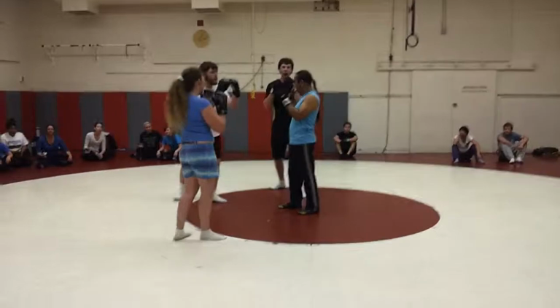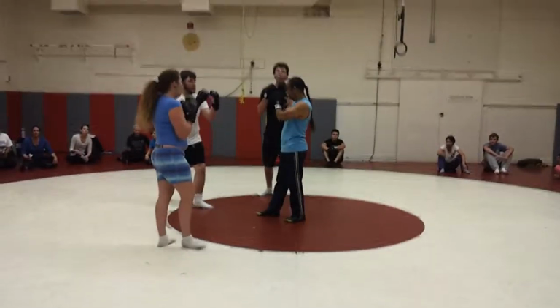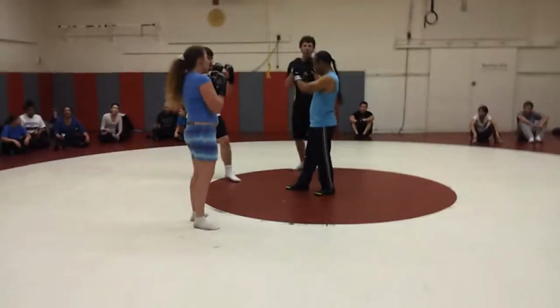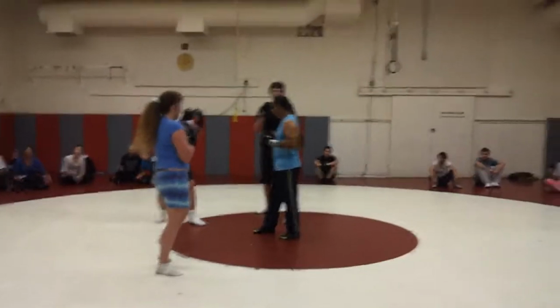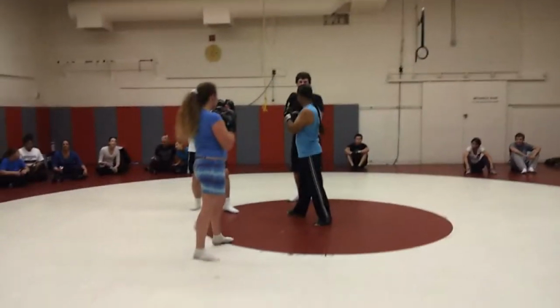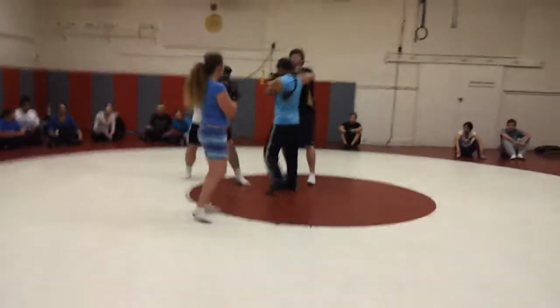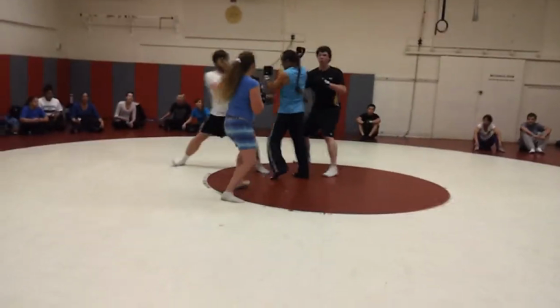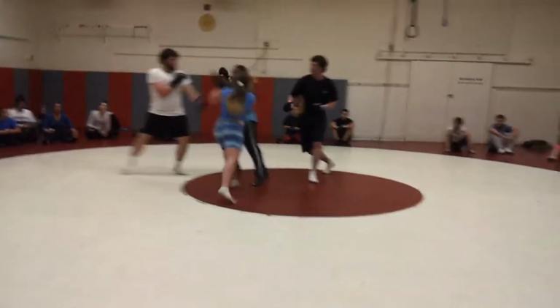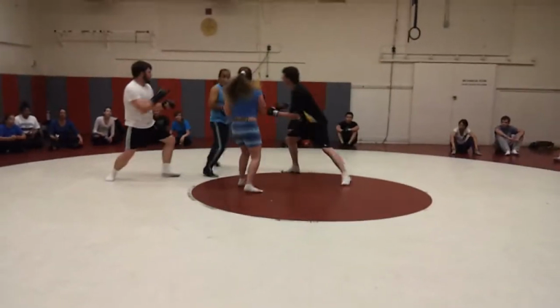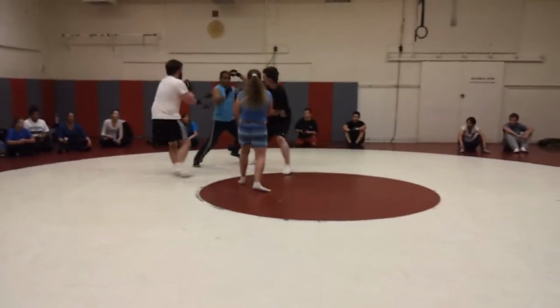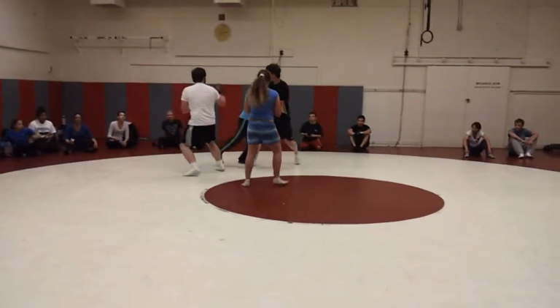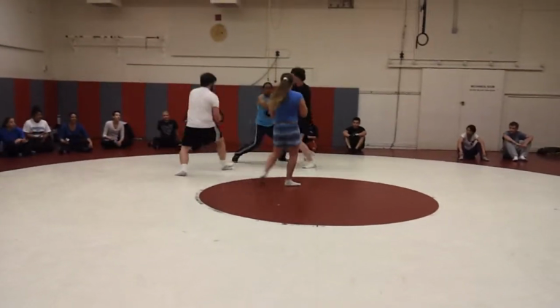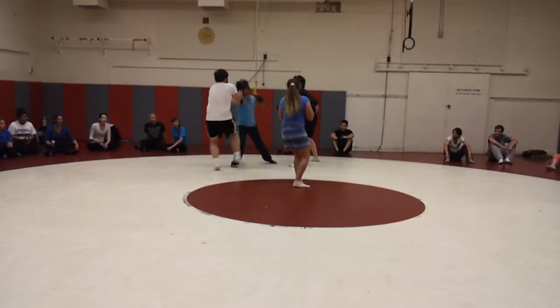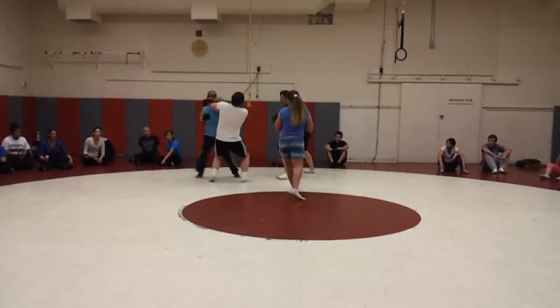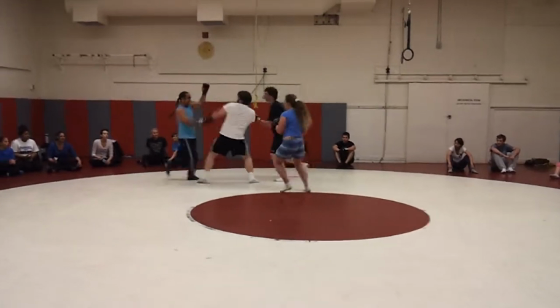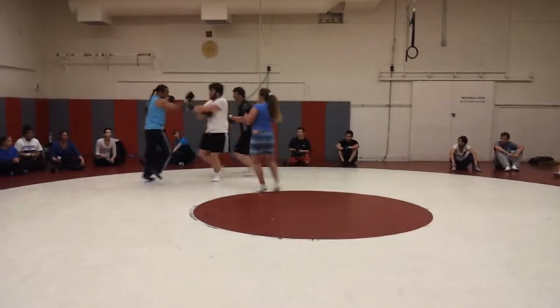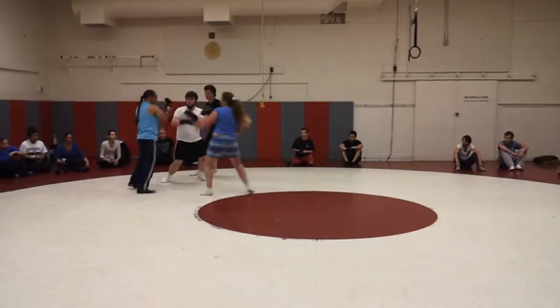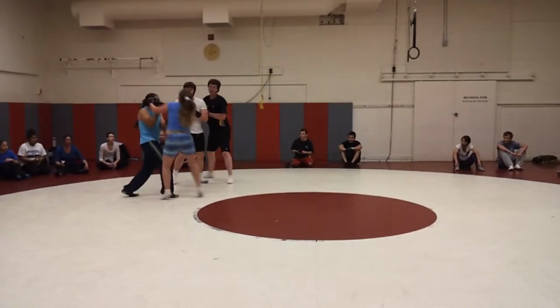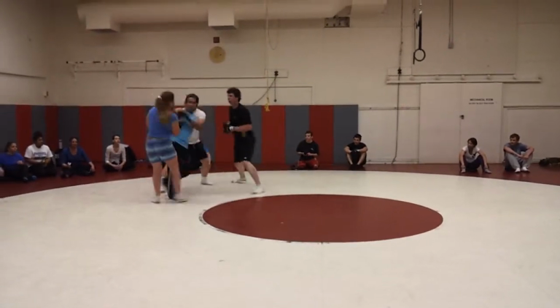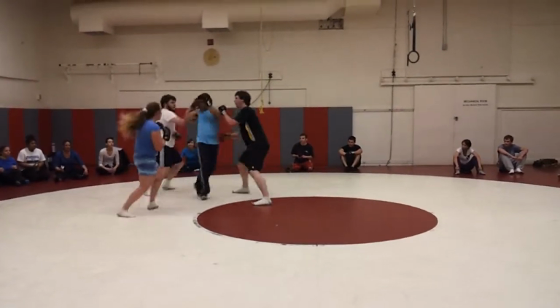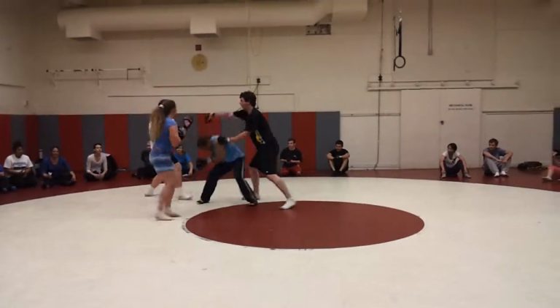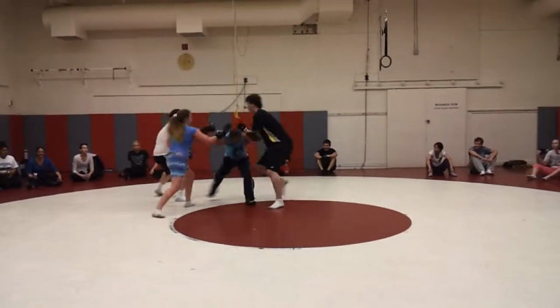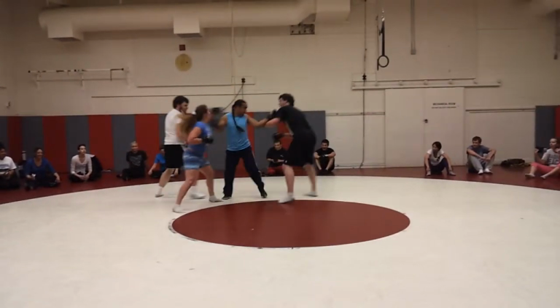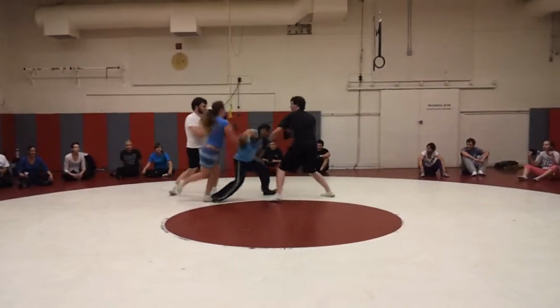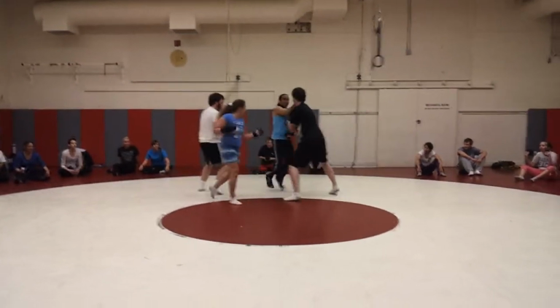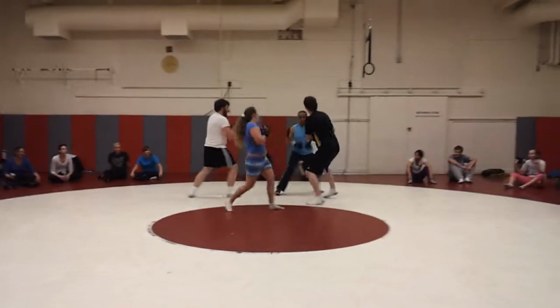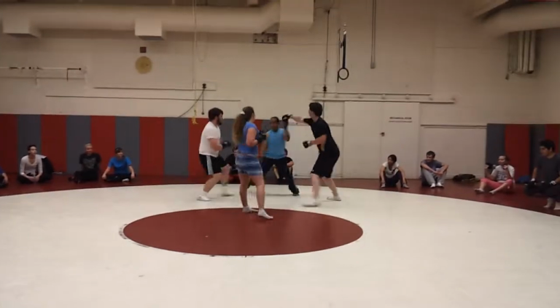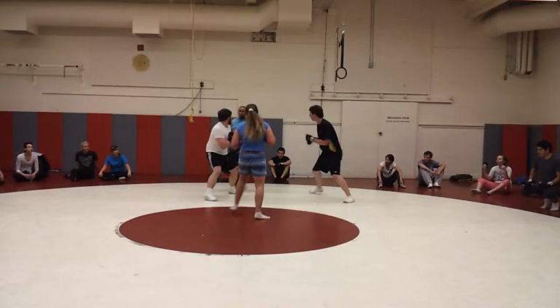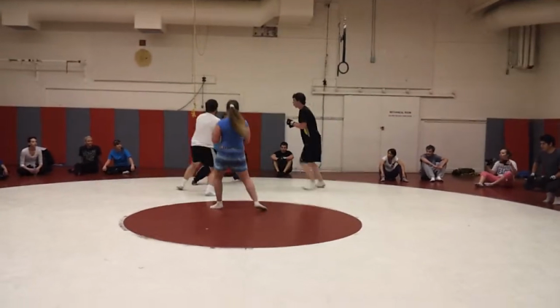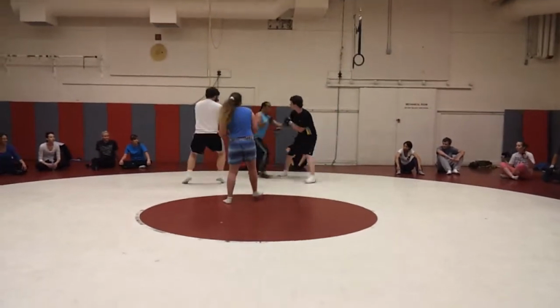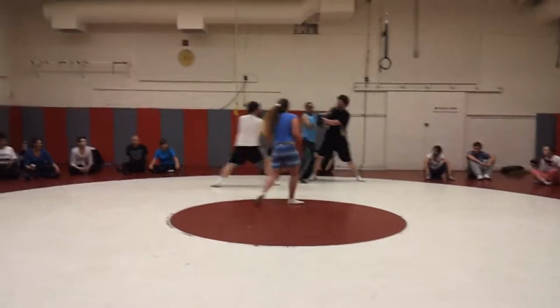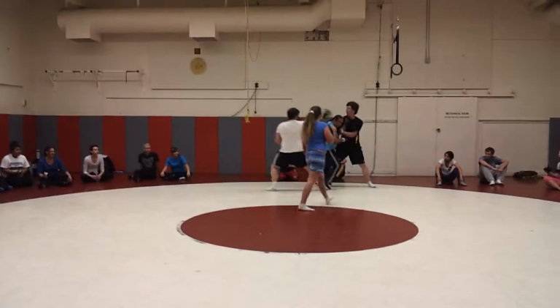Okay, here we go. Three on one — nice and easy. So again, the goal is to not get stuck in the middle, although all the attackers are trying to surround him so they can all hit him at the same time and take him down.